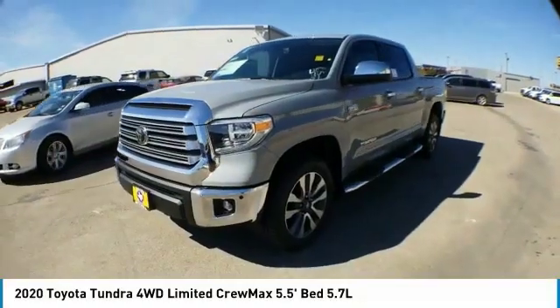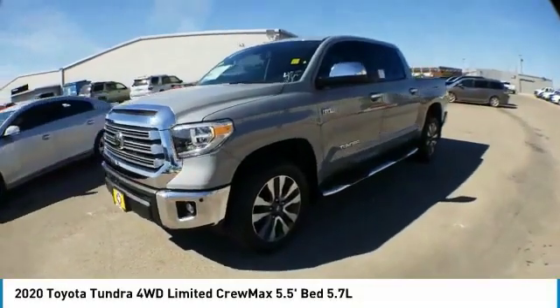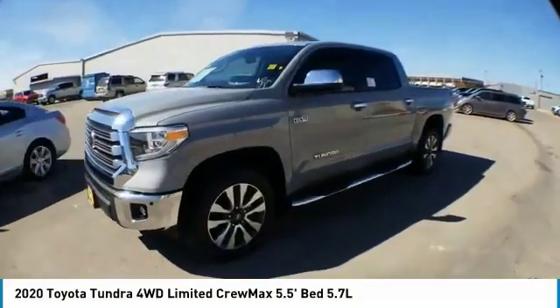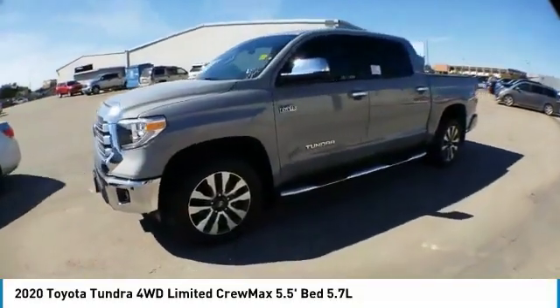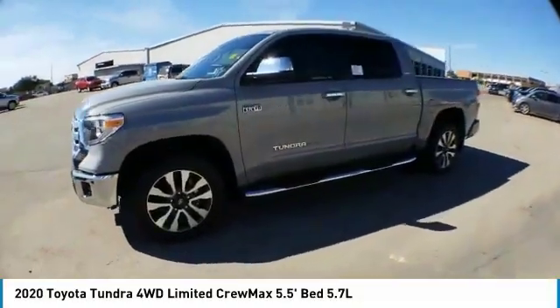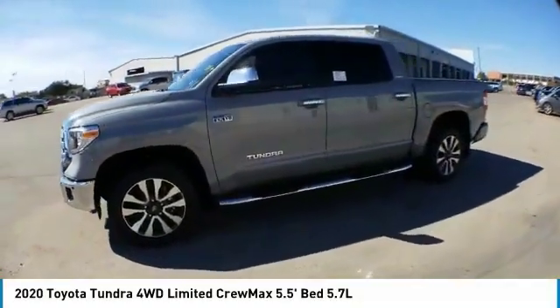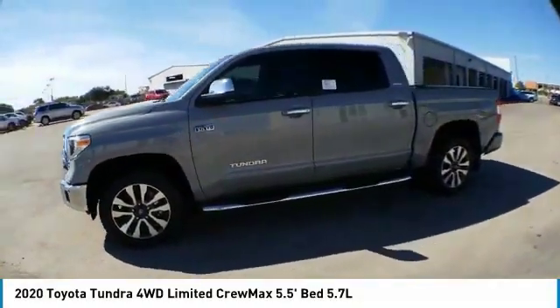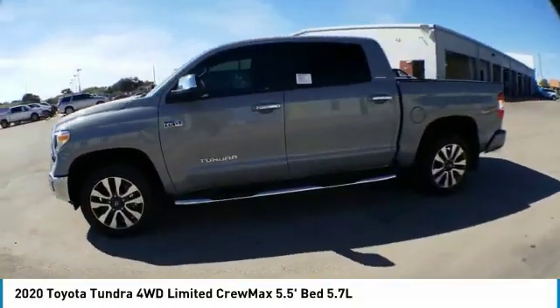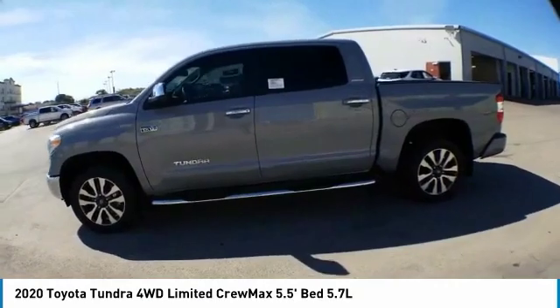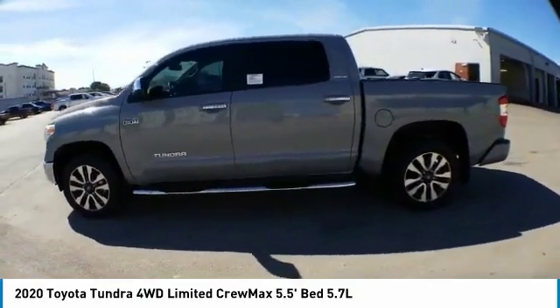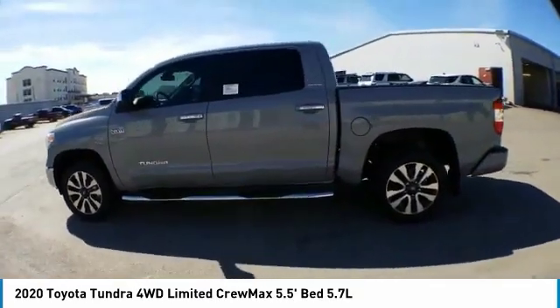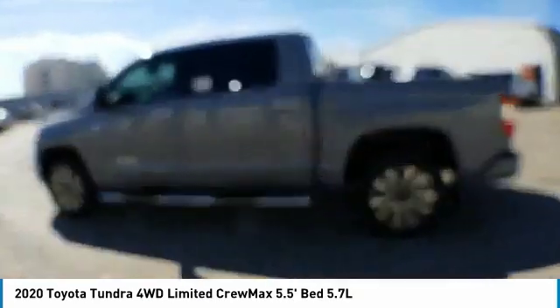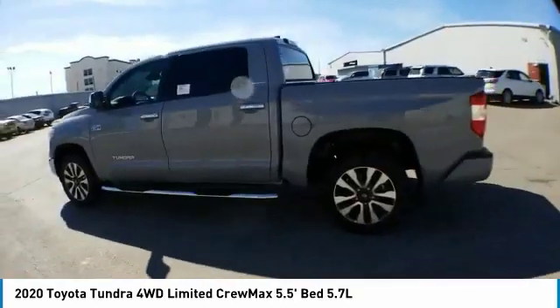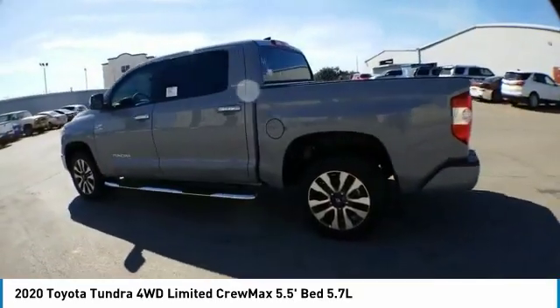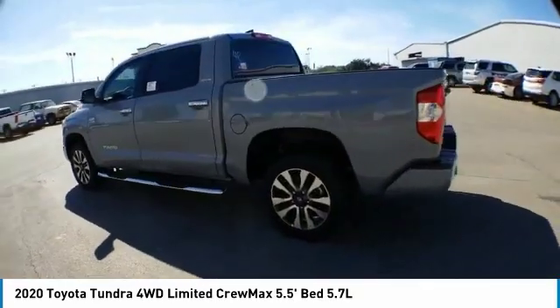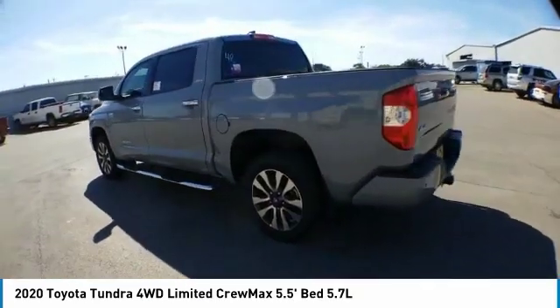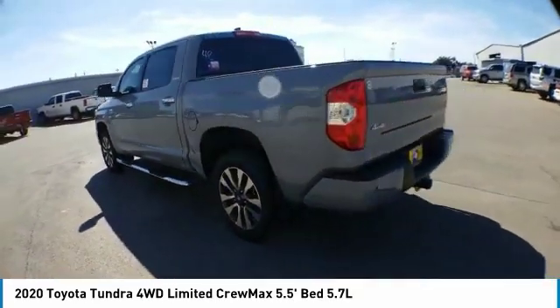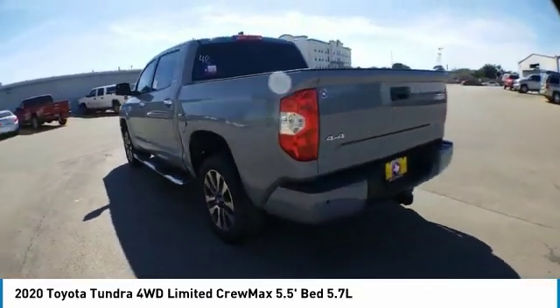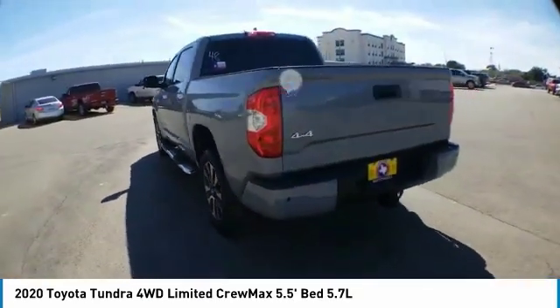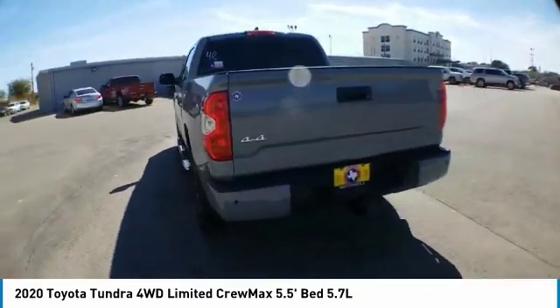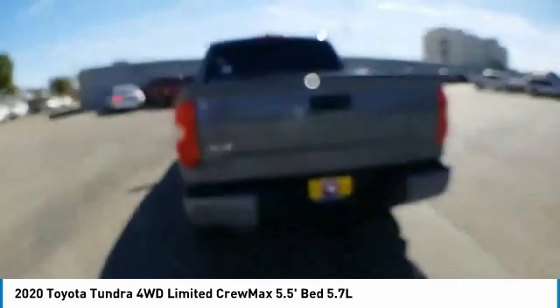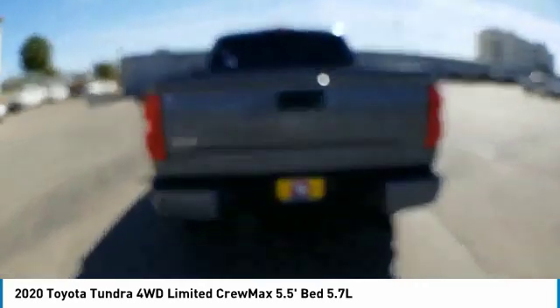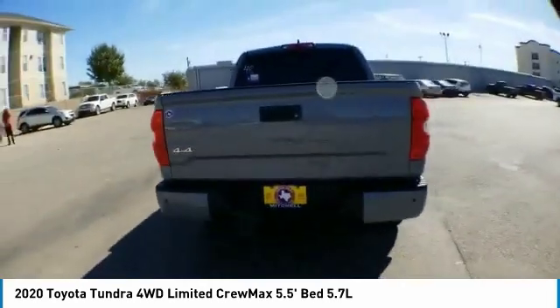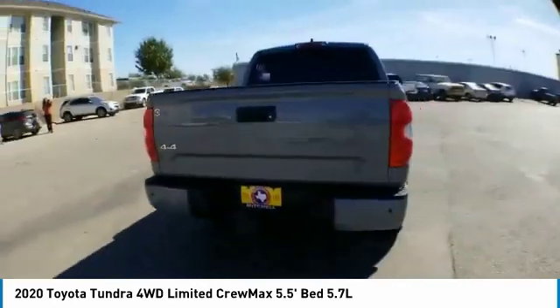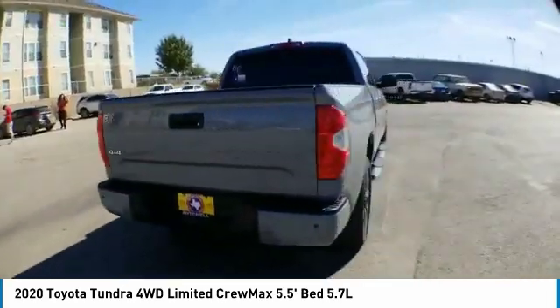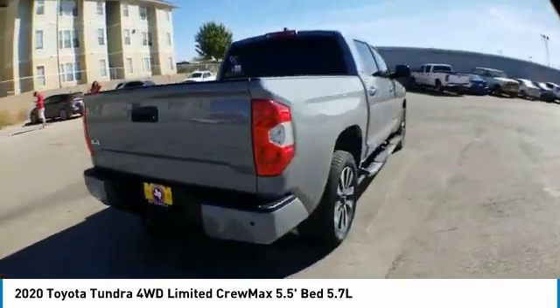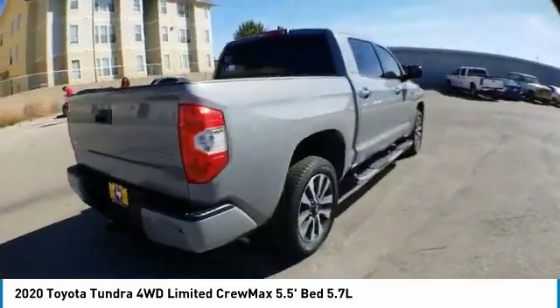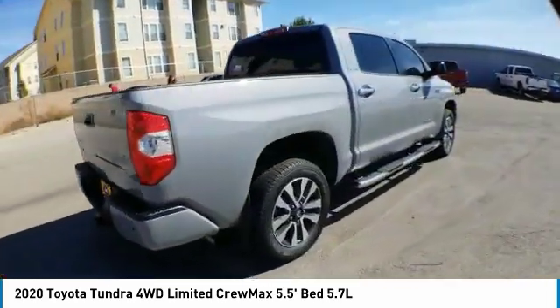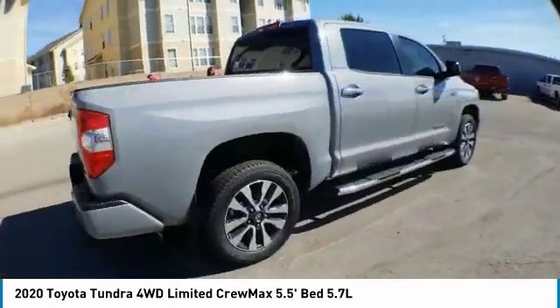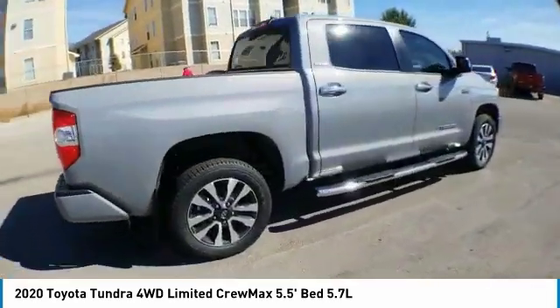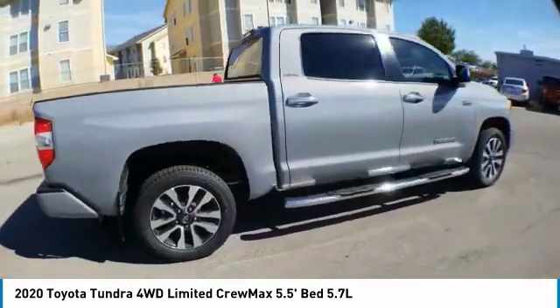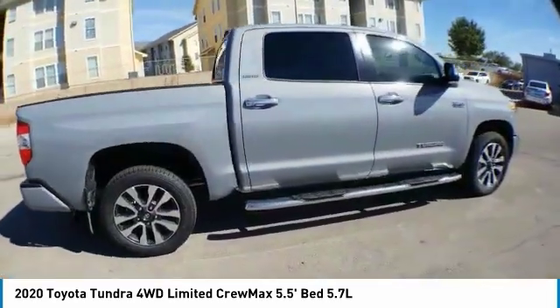We are pleased to show you the 2020 Tundra. The Tundra has a number of unique features useful for those using it as a work truck, including extra large door handles, a deck rail system, and an integrated tow hitch.